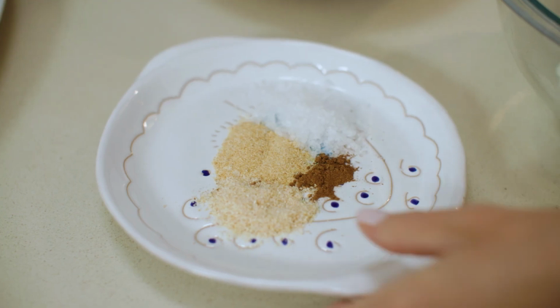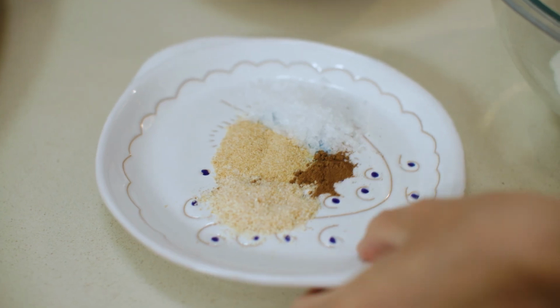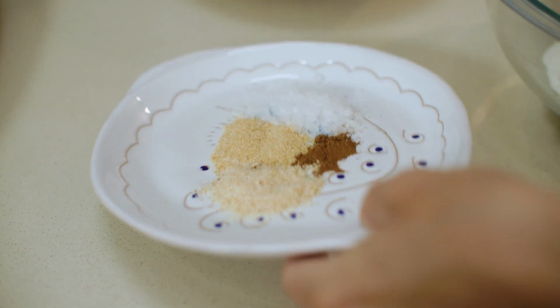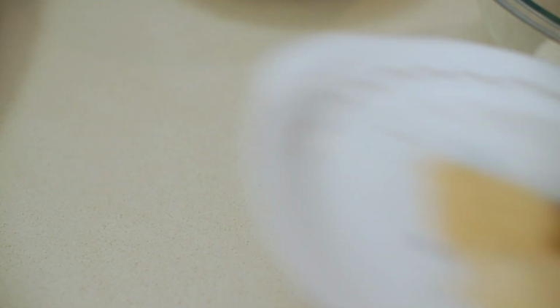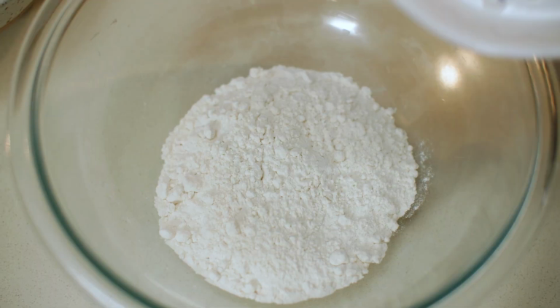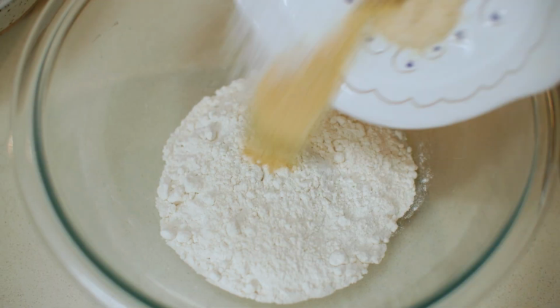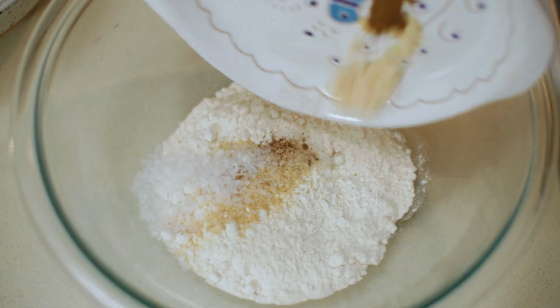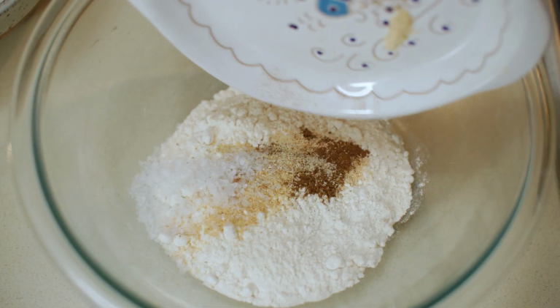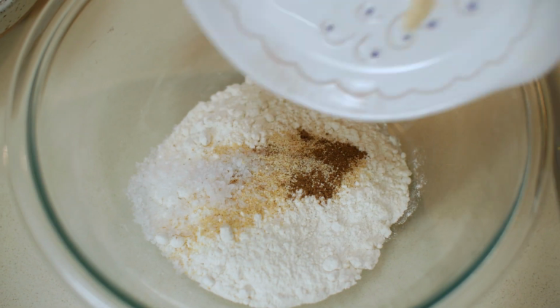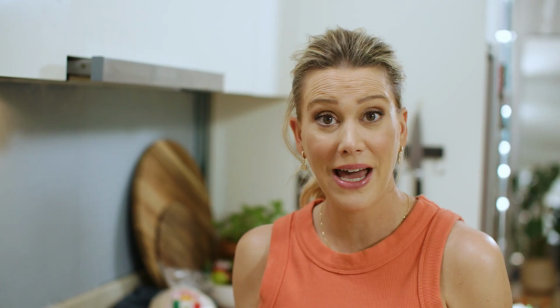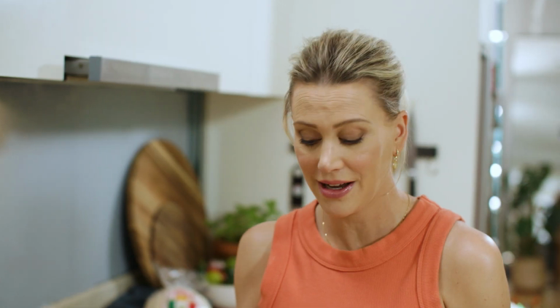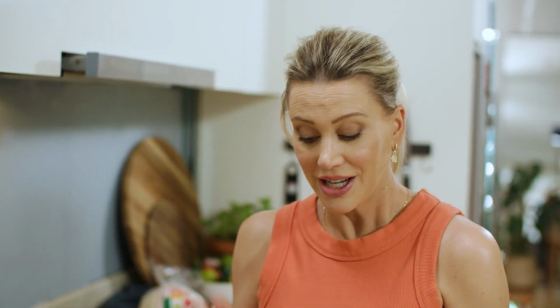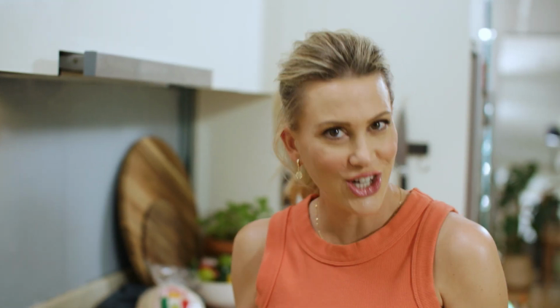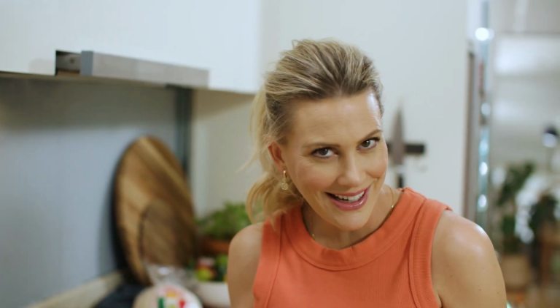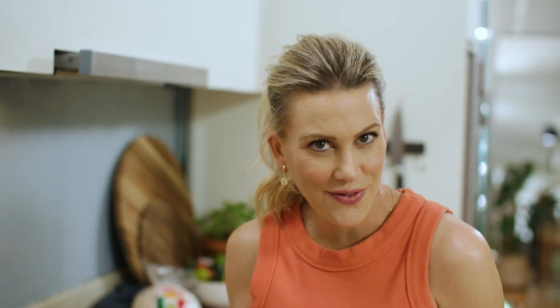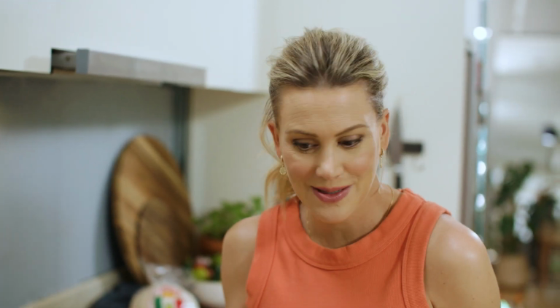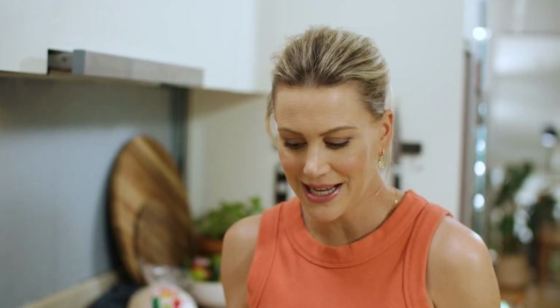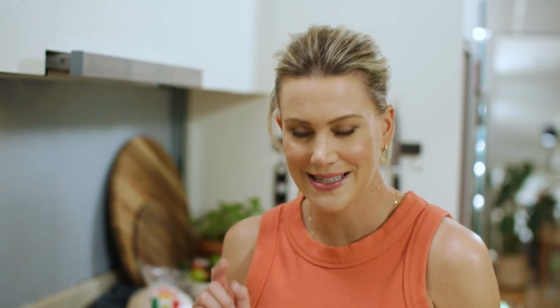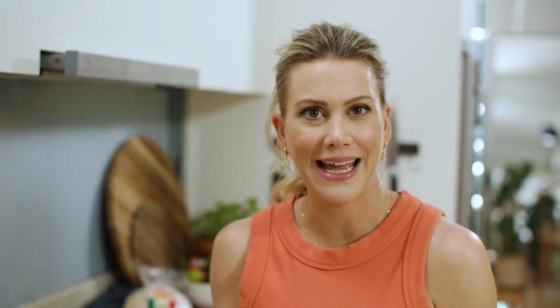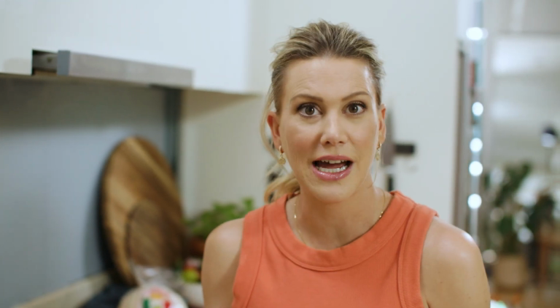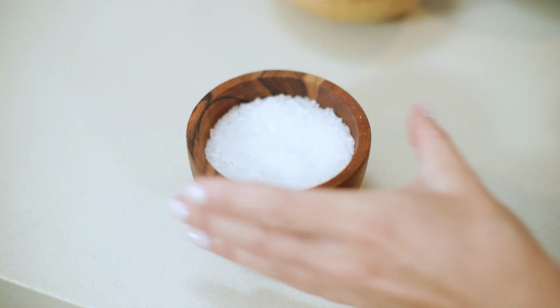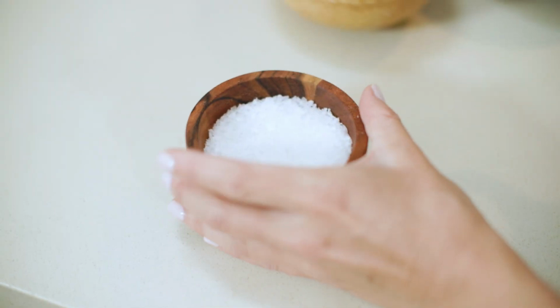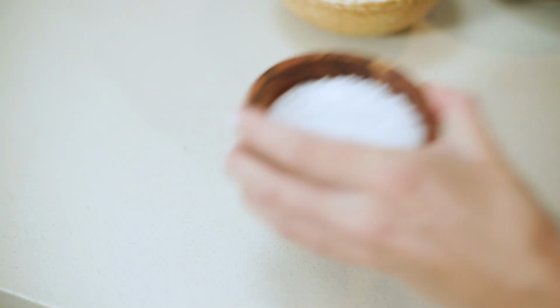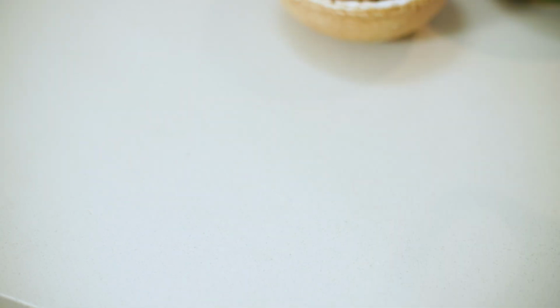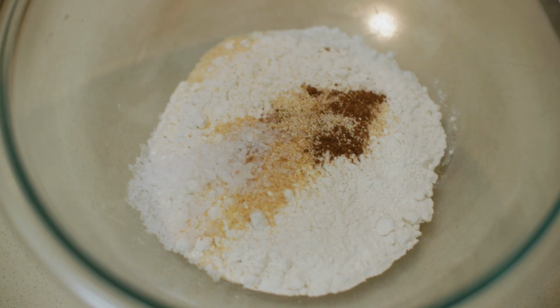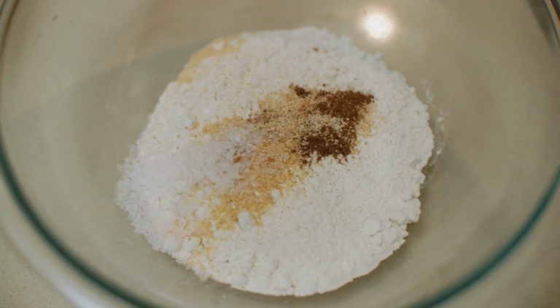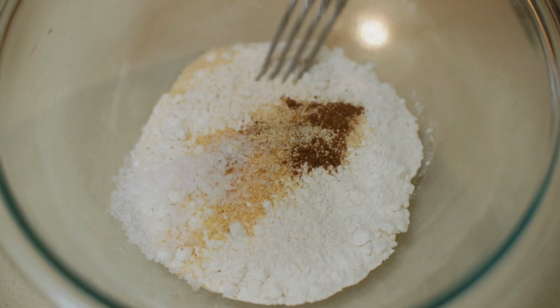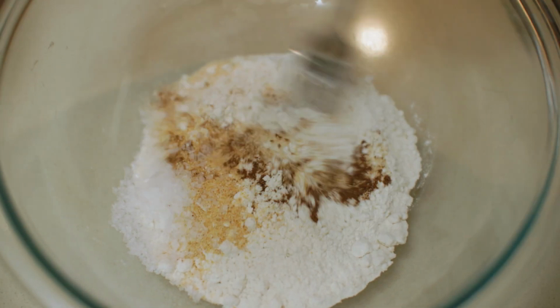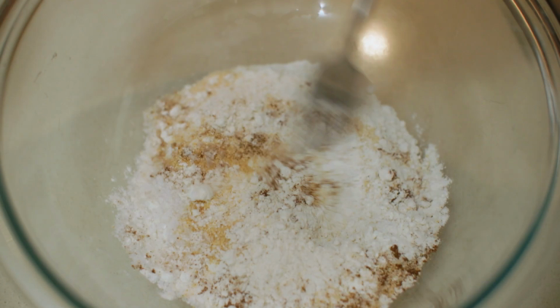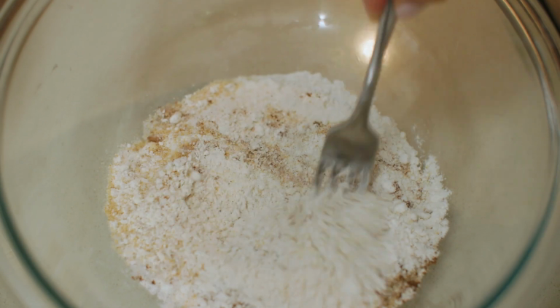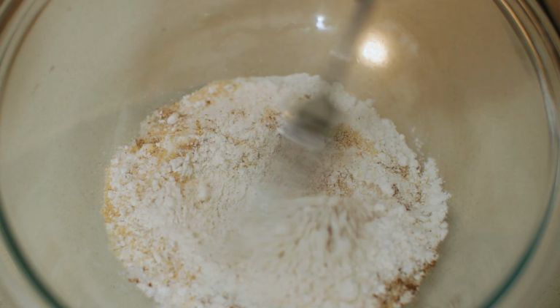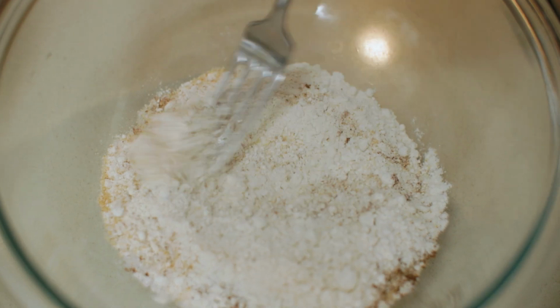Season the flour with some garlic and onion powder, Chinese five spice, and a really good pinch of salt. Give that a mix to combine all the dry ingredients.